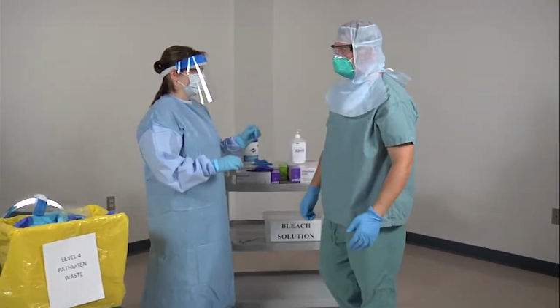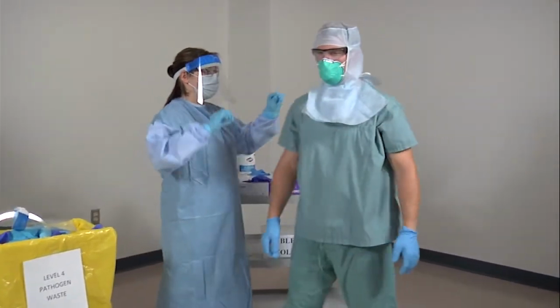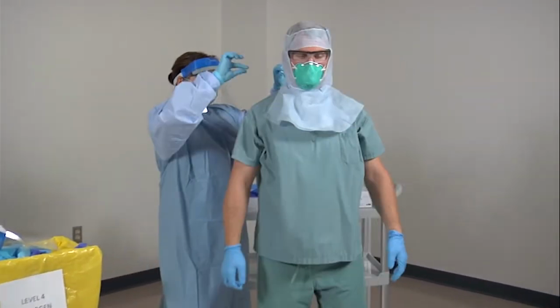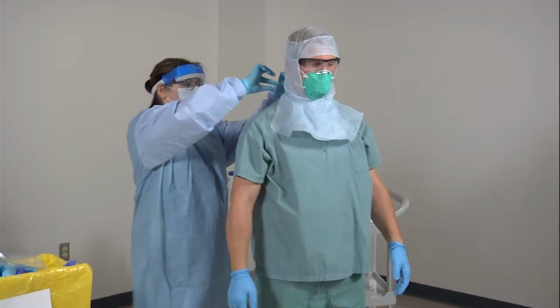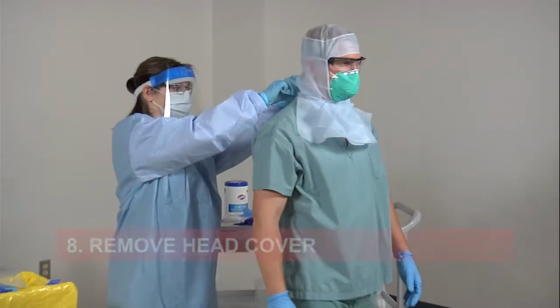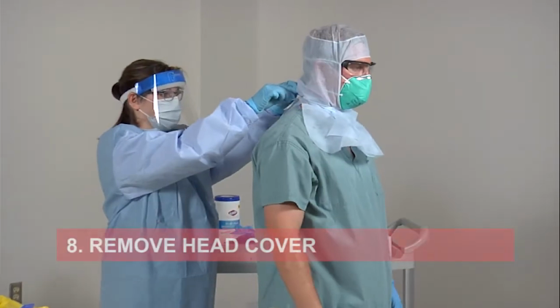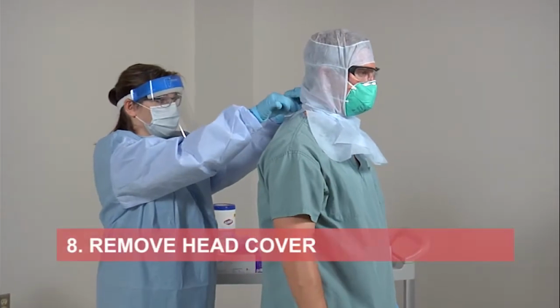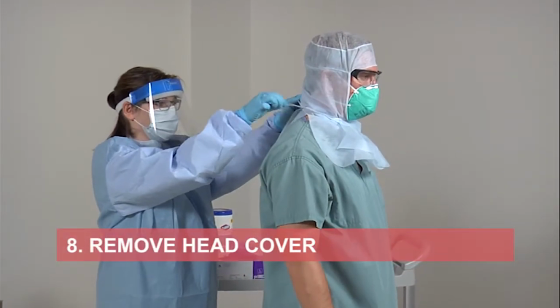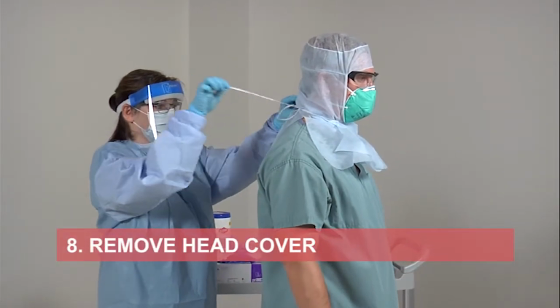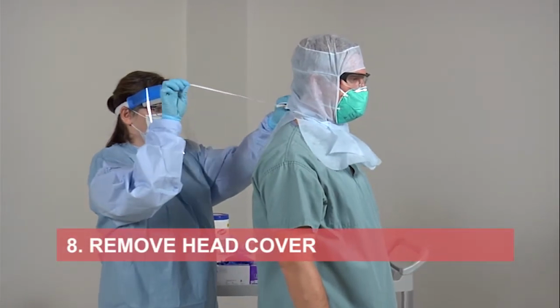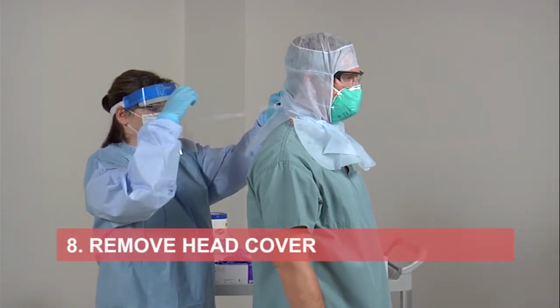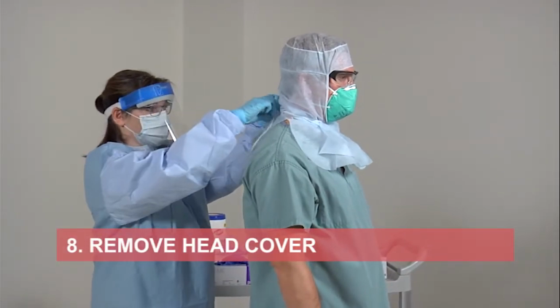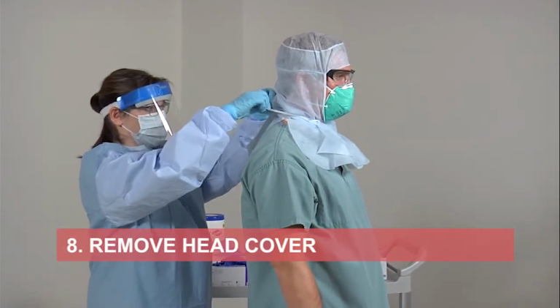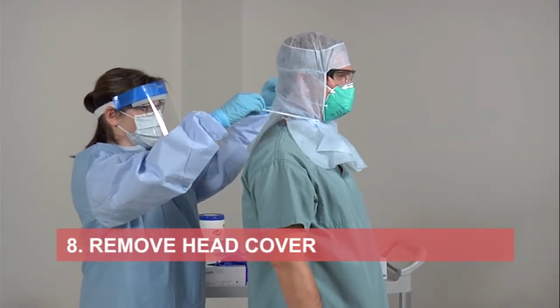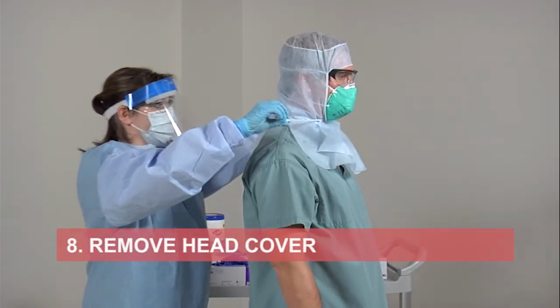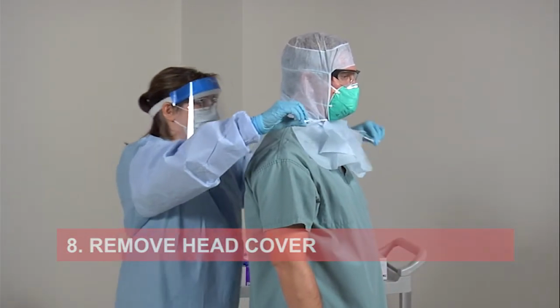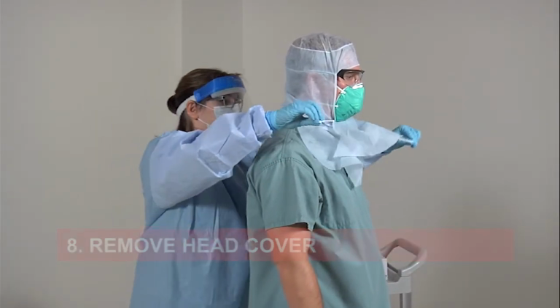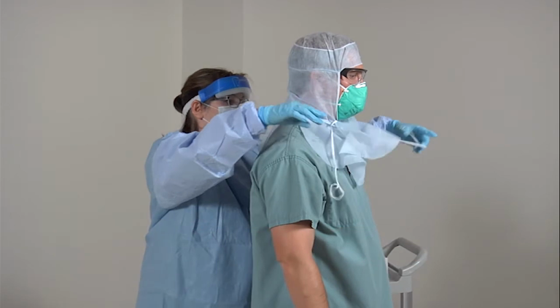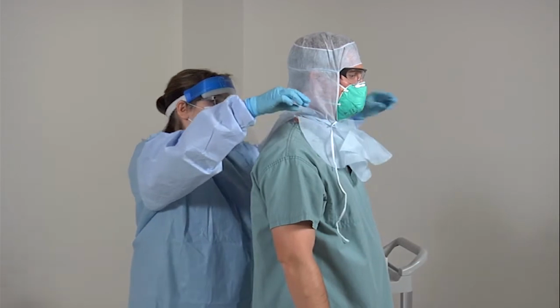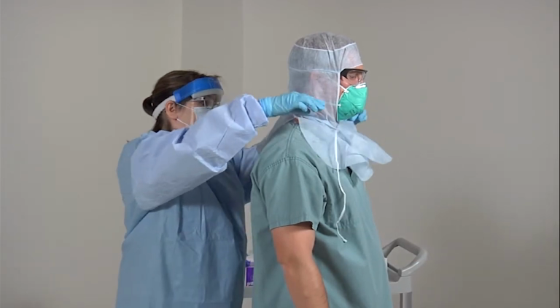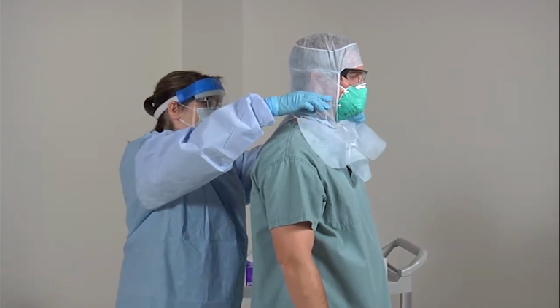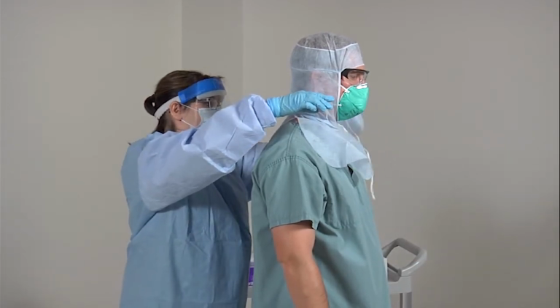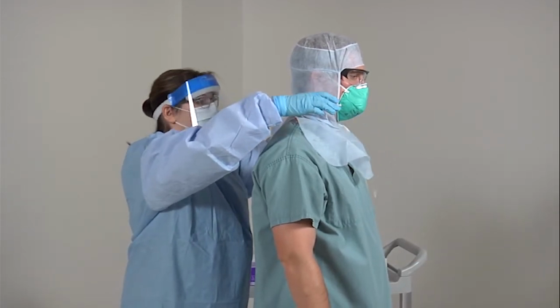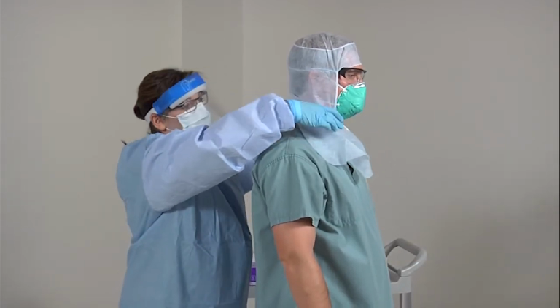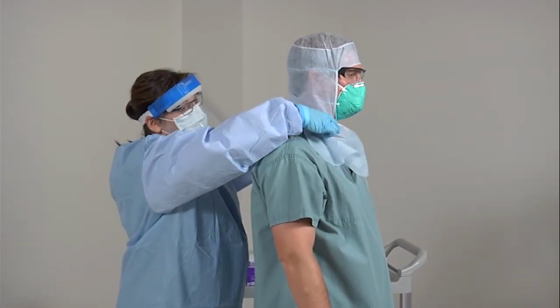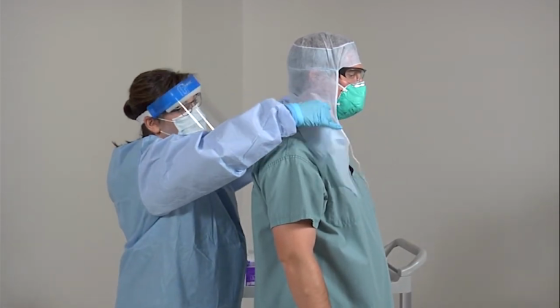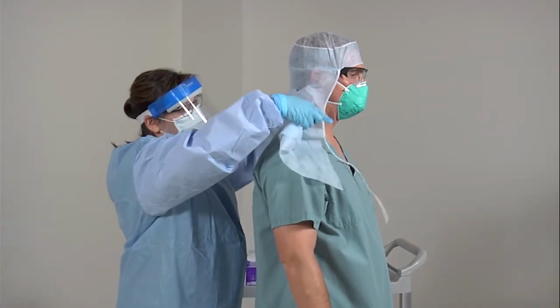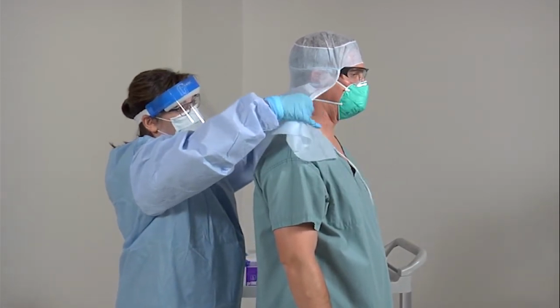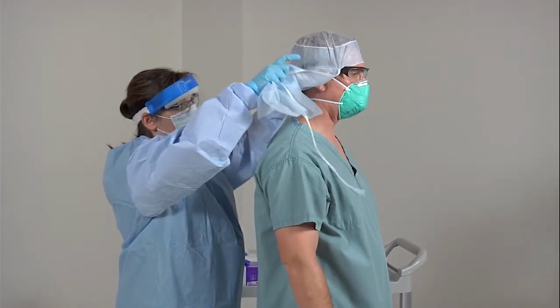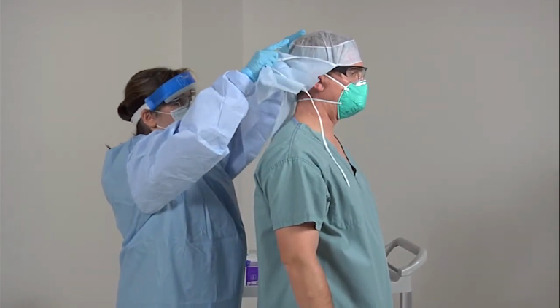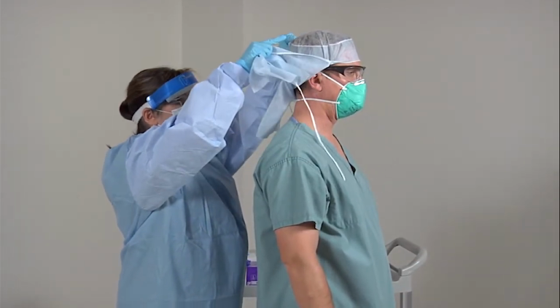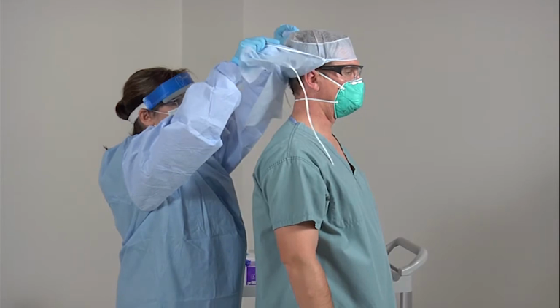The quality monitor will untie your head cover. They will pull the sides back from your face and pull the head cover off from the top of your head. The quality monitor will discard your head cover.